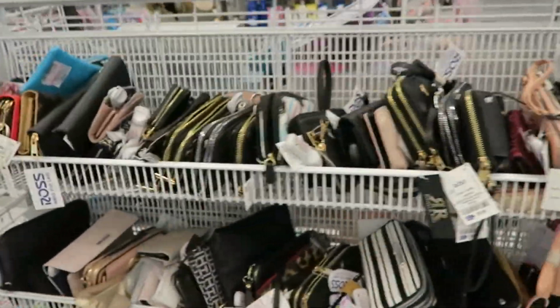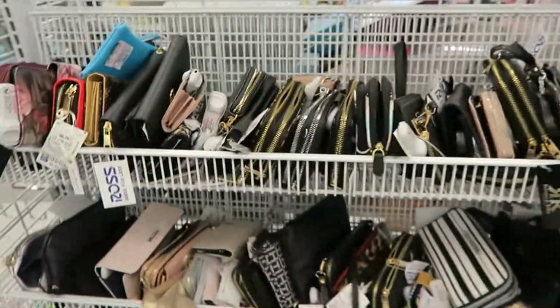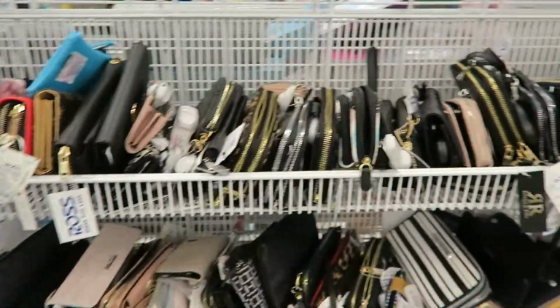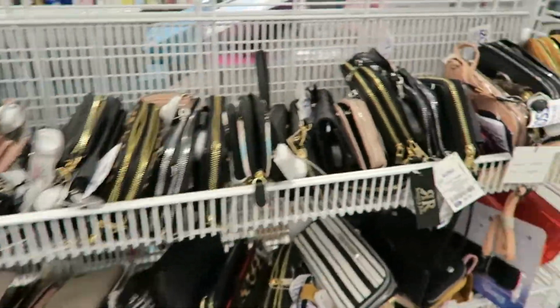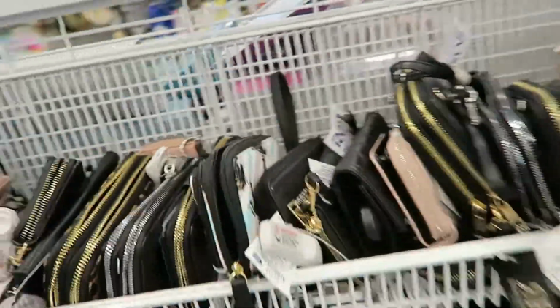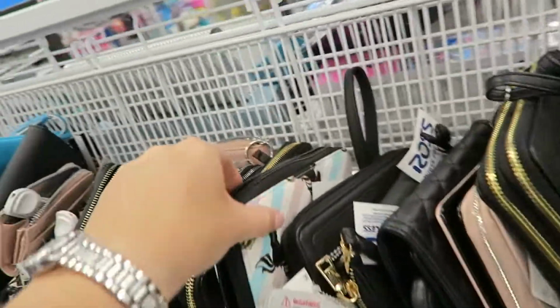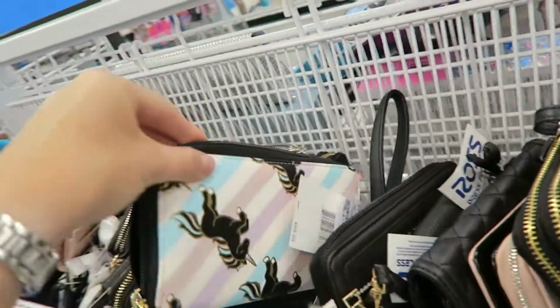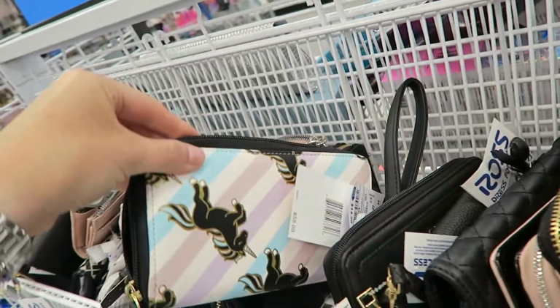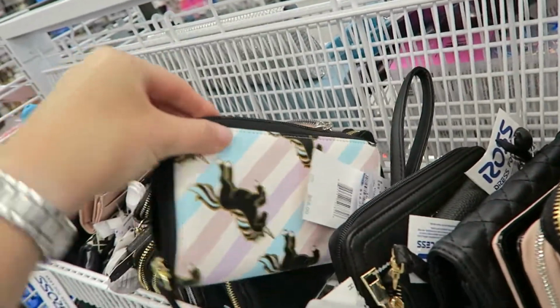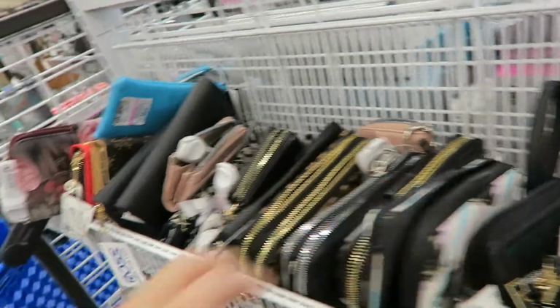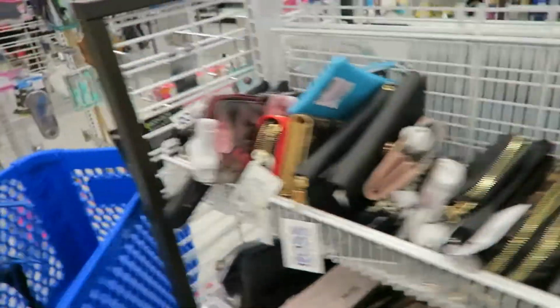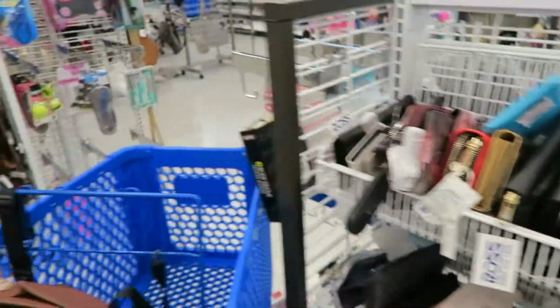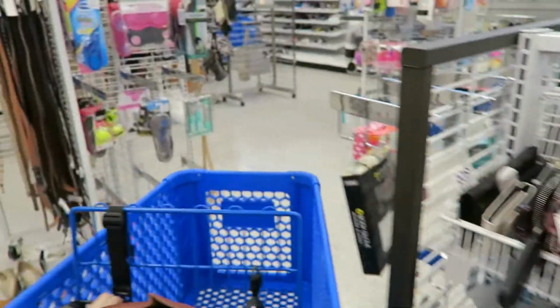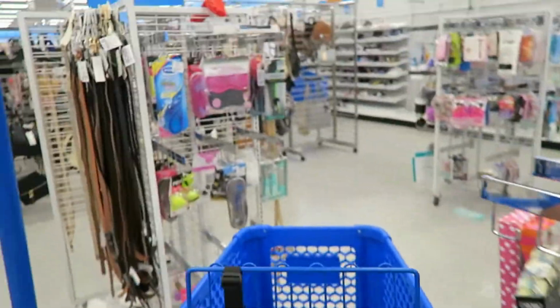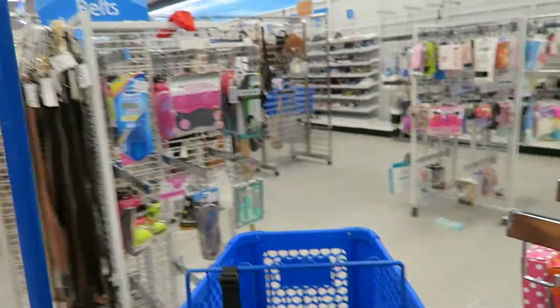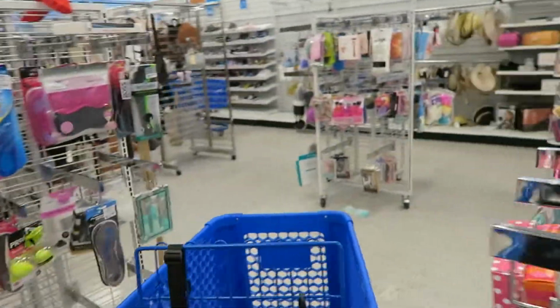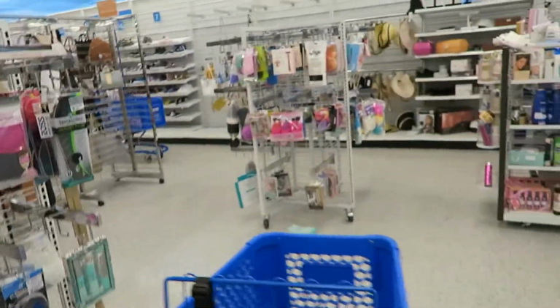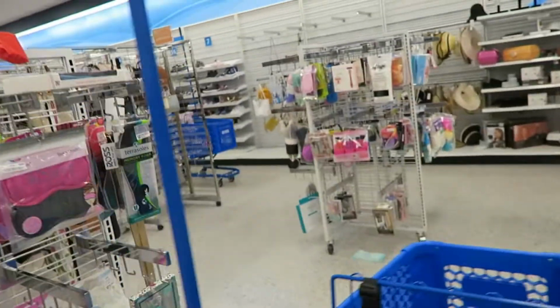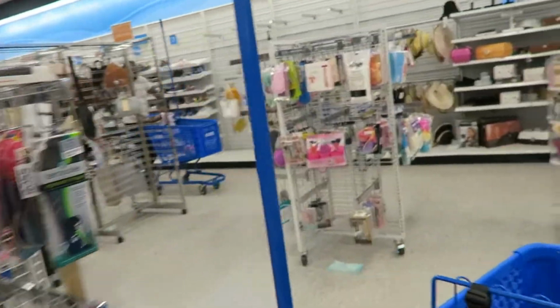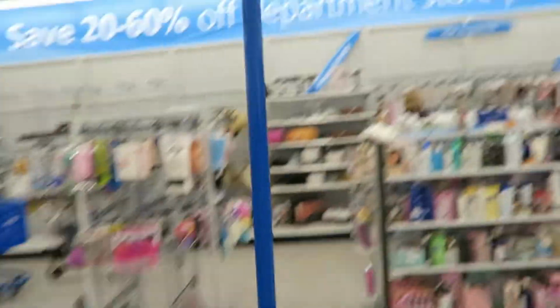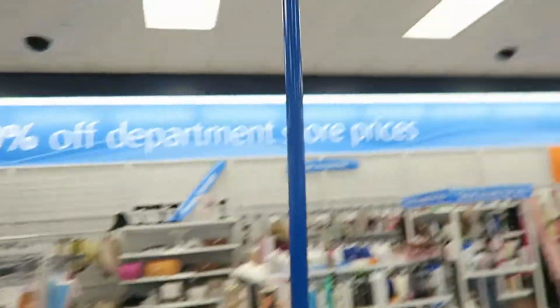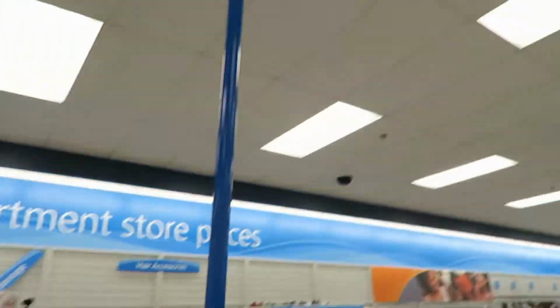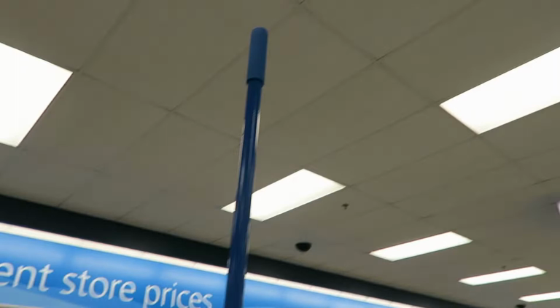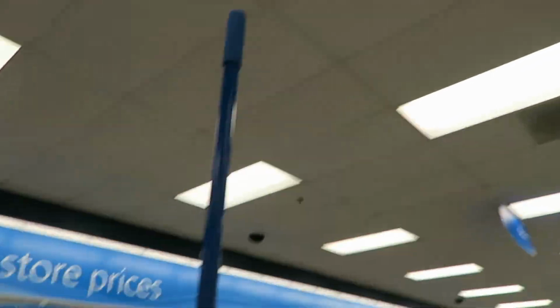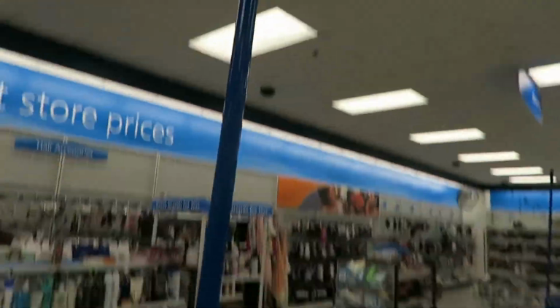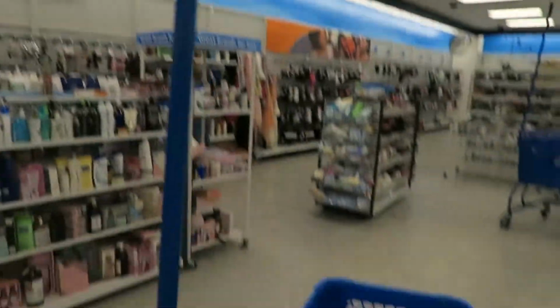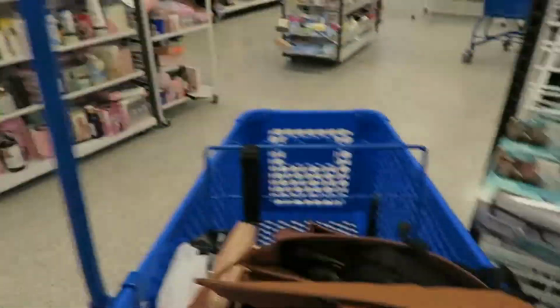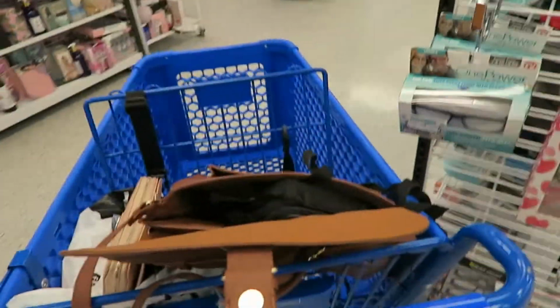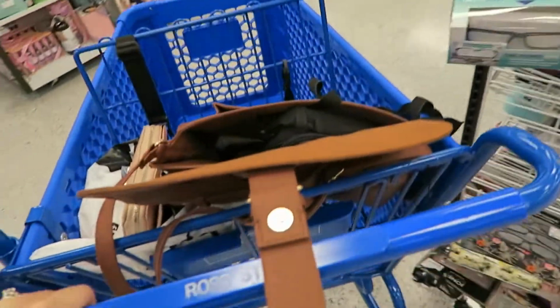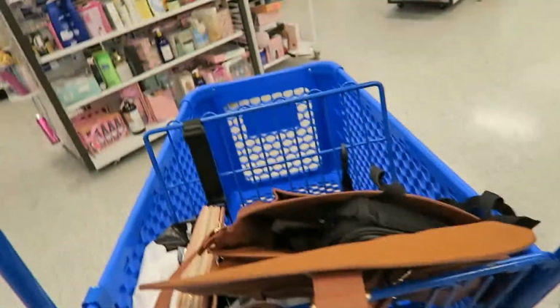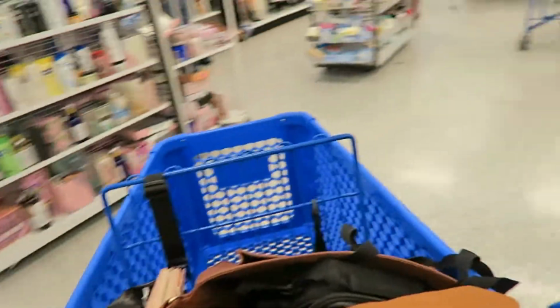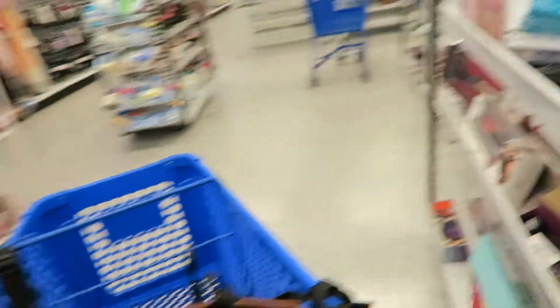Lots of cute wallets - look, unicorns! I just want to point out the carts are really weird because it has like a broom handle at the top. A little odd.